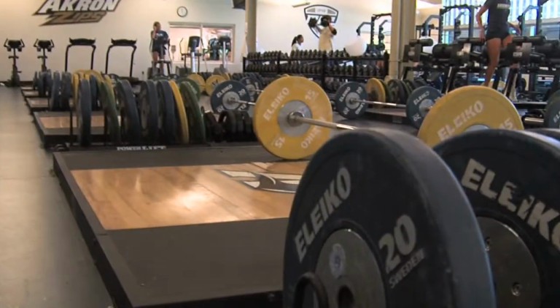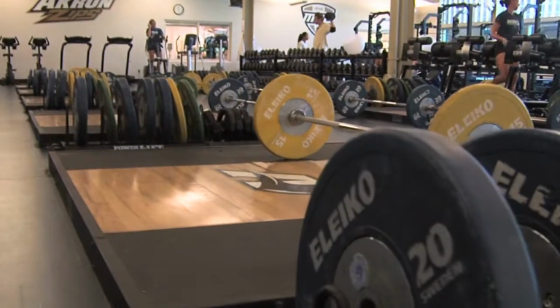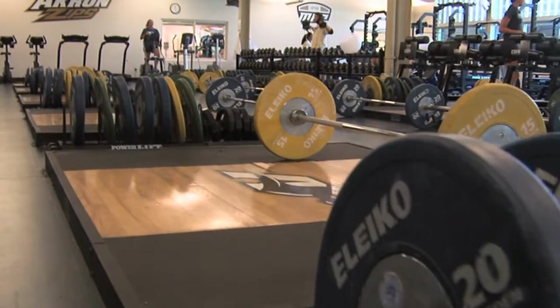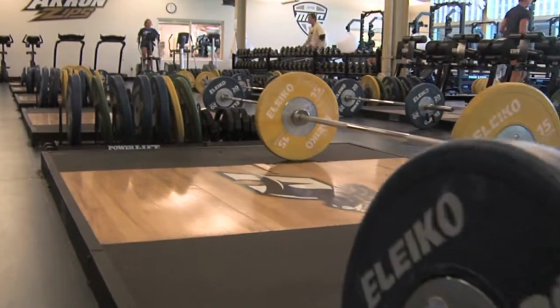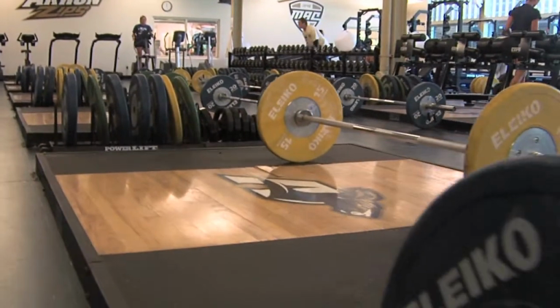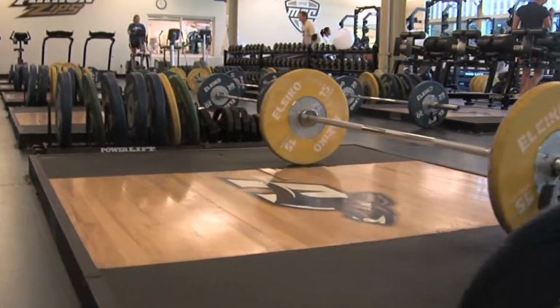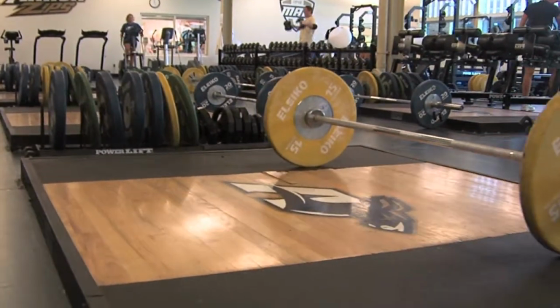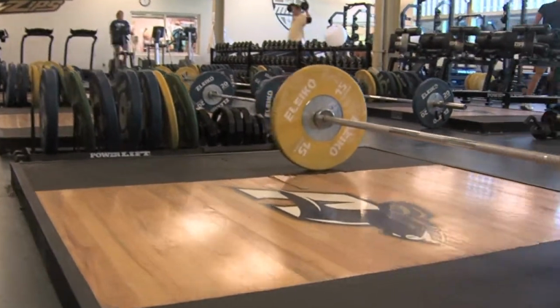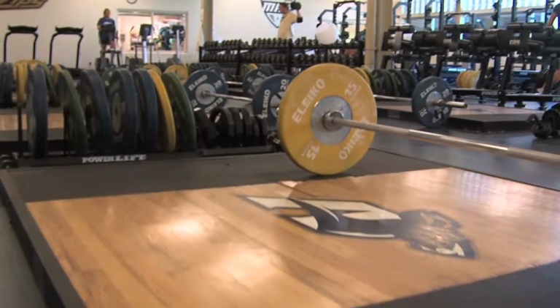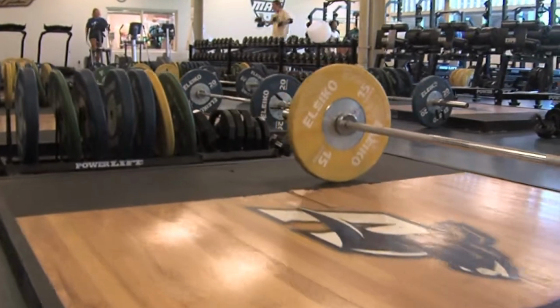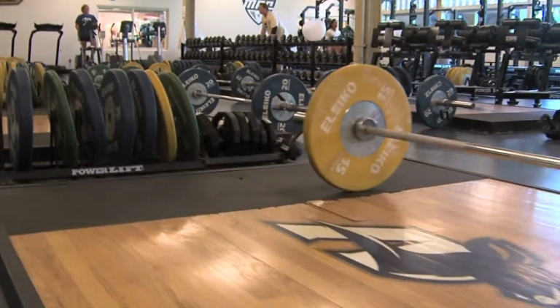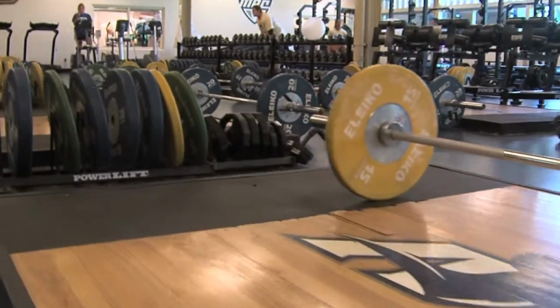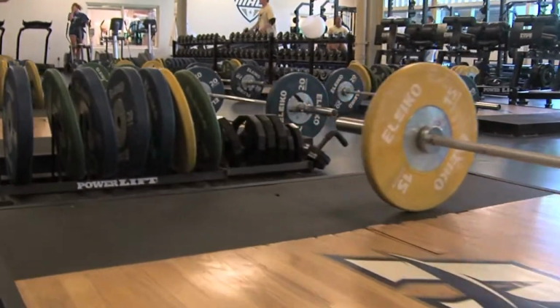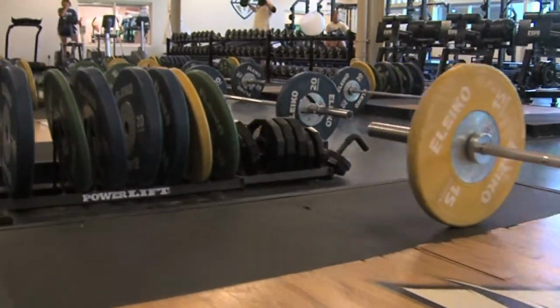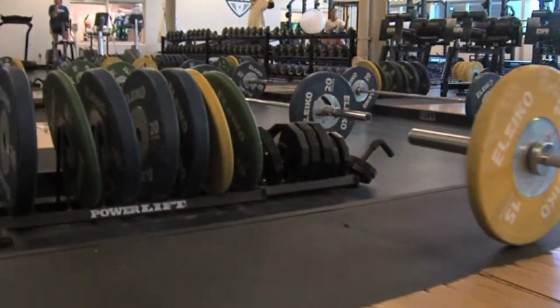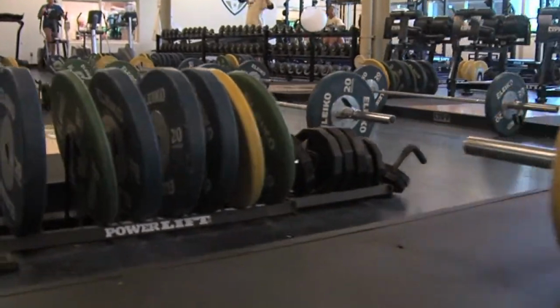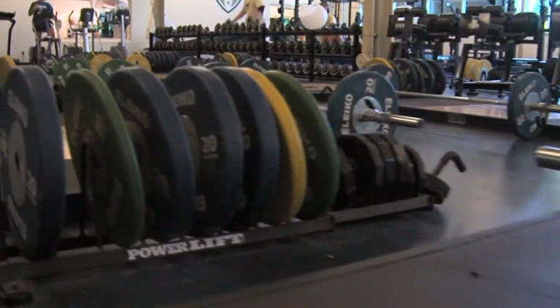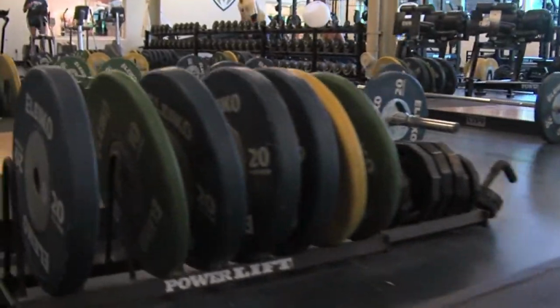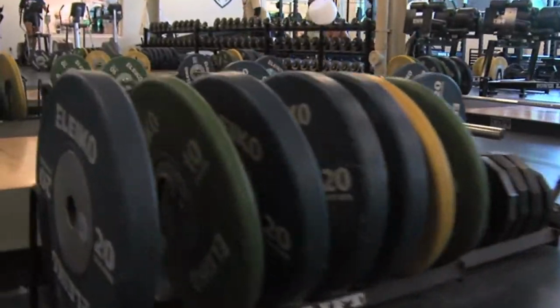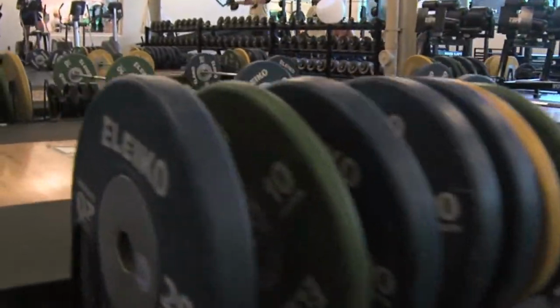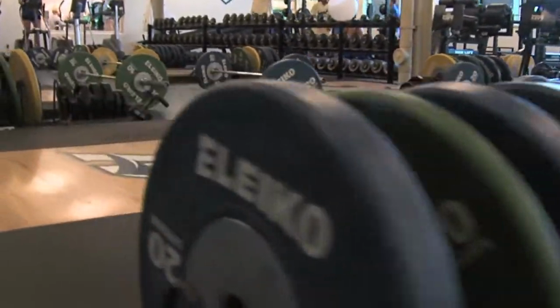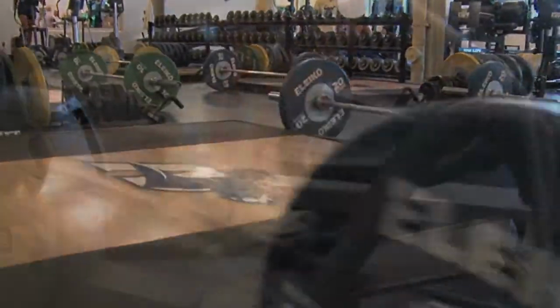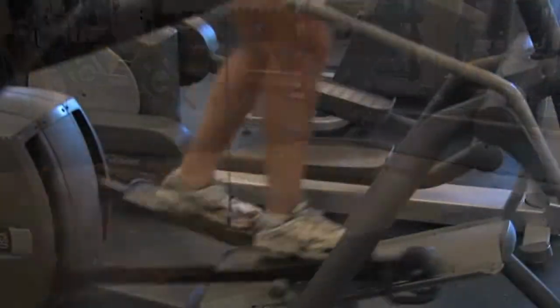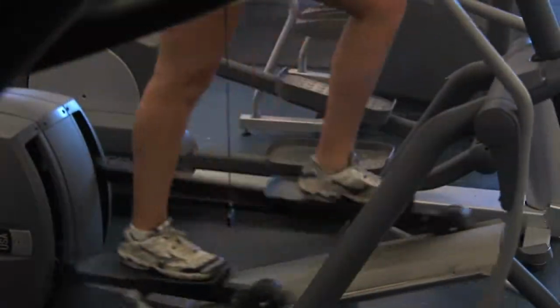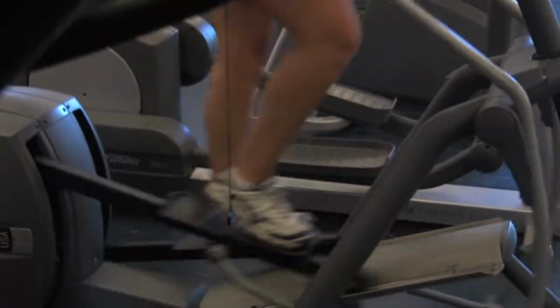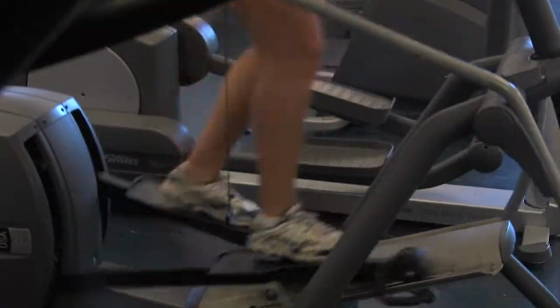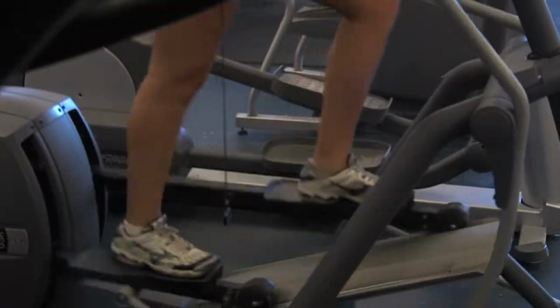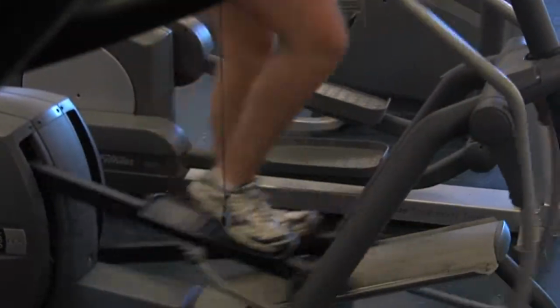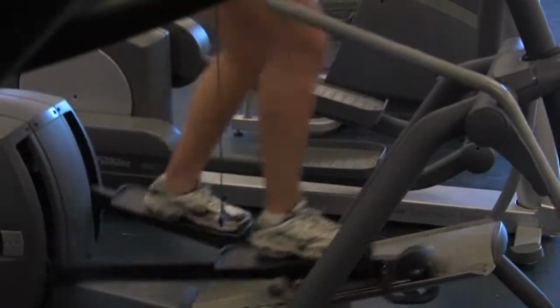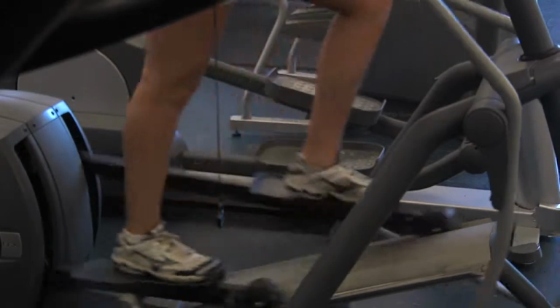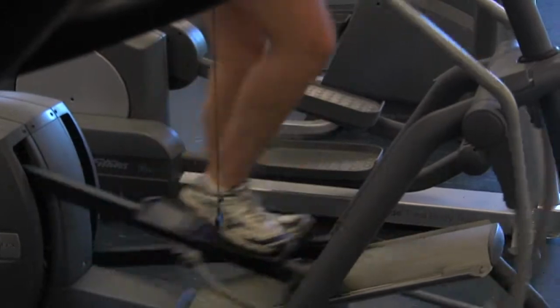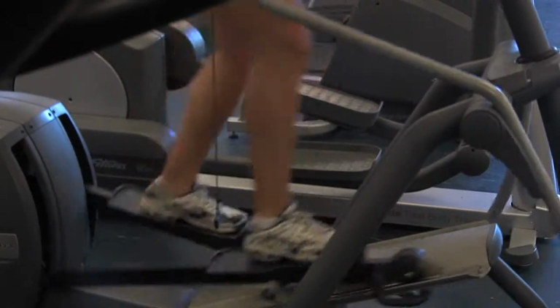The Varsity Strength and Conditioning Center has over 8,000 square feet of space and includes strength training, cardio, and rehabilitation equipment.